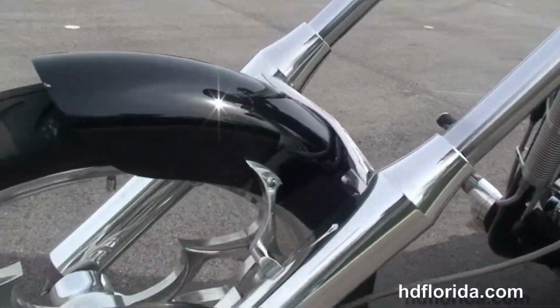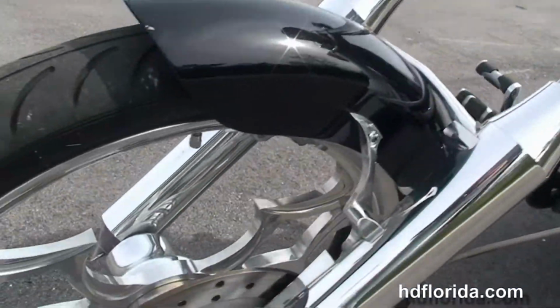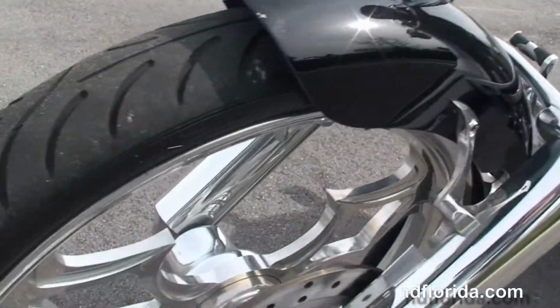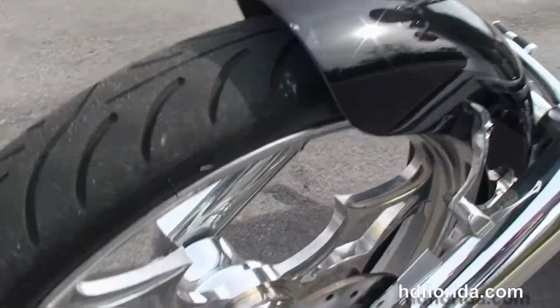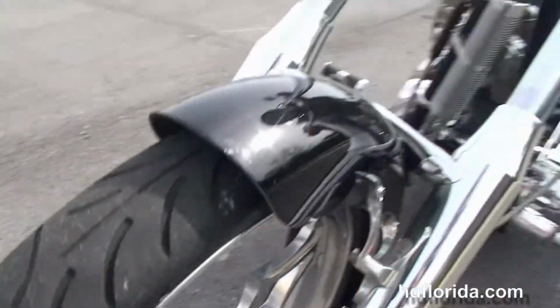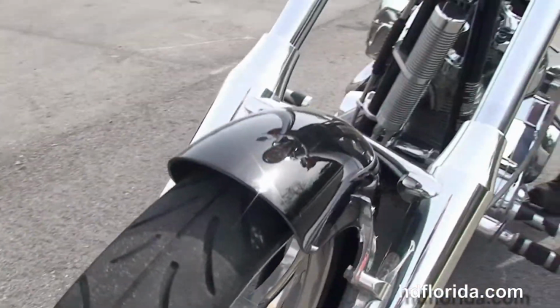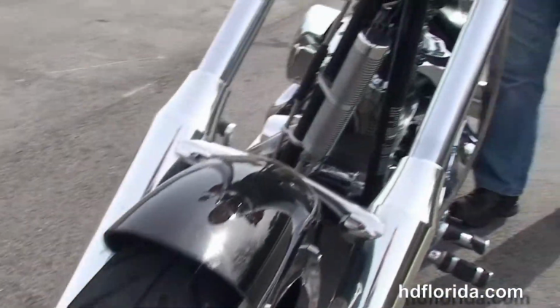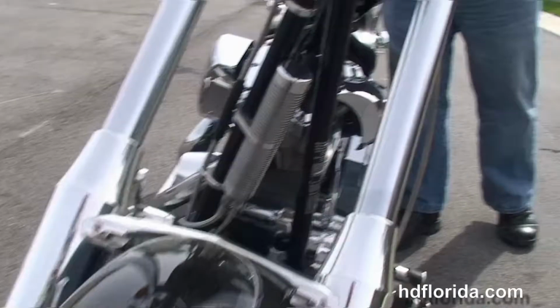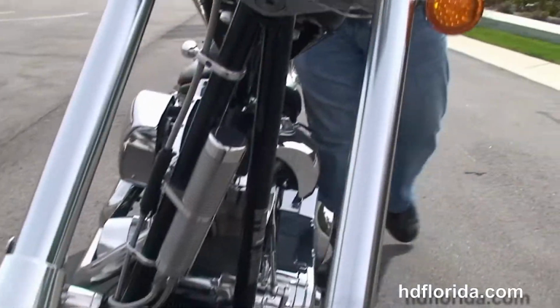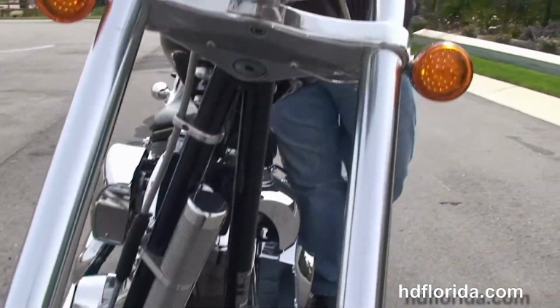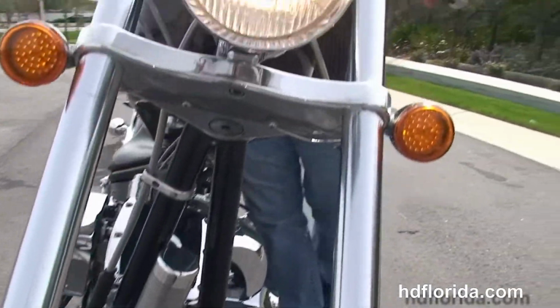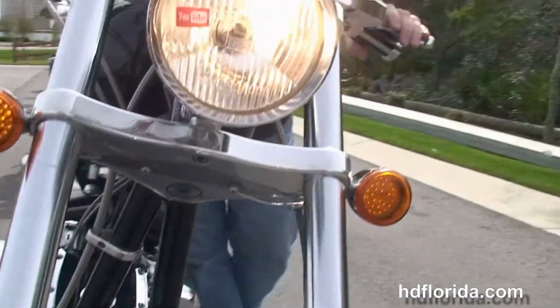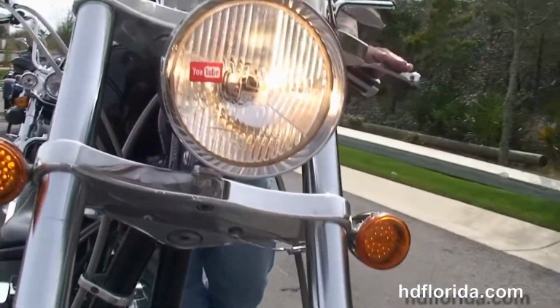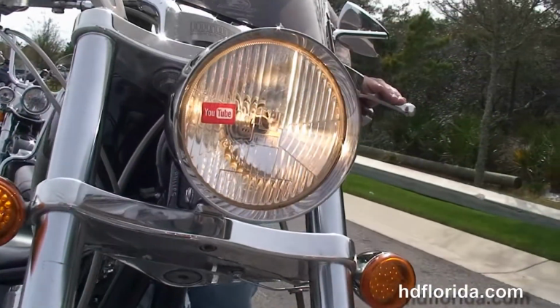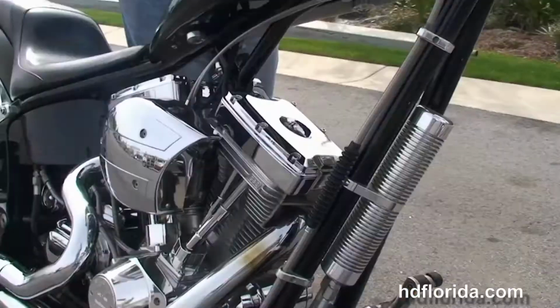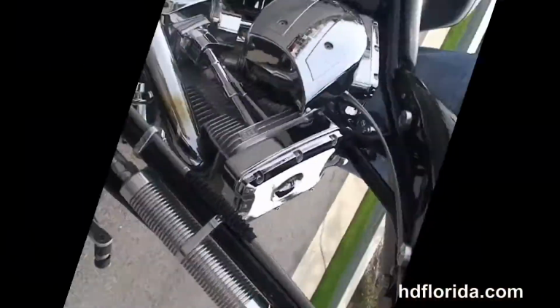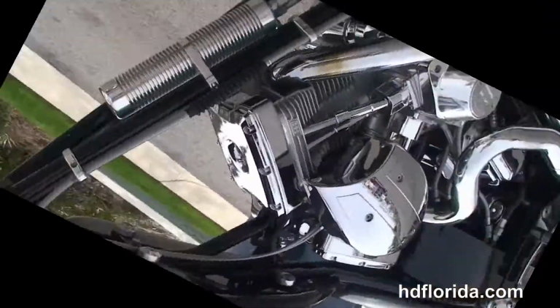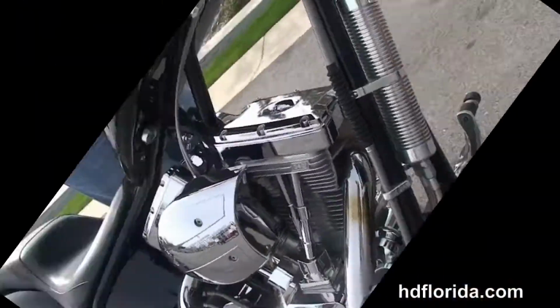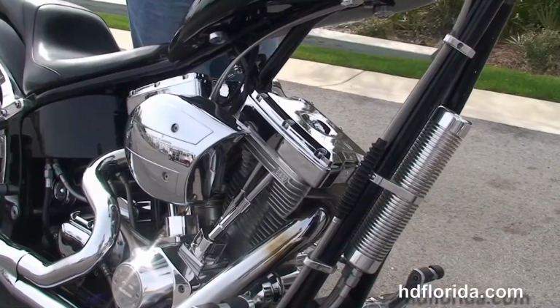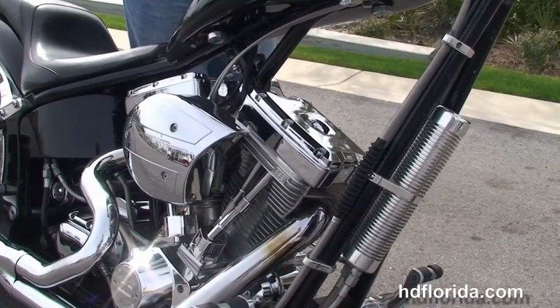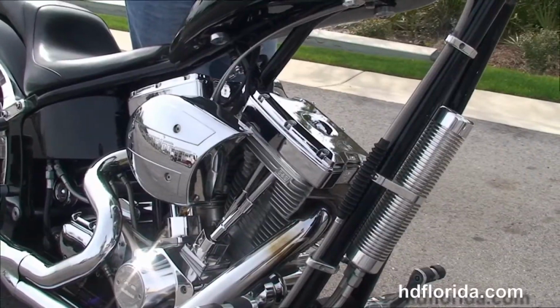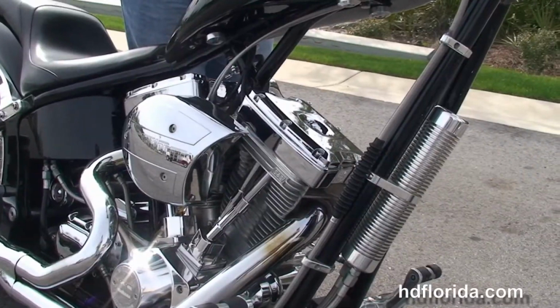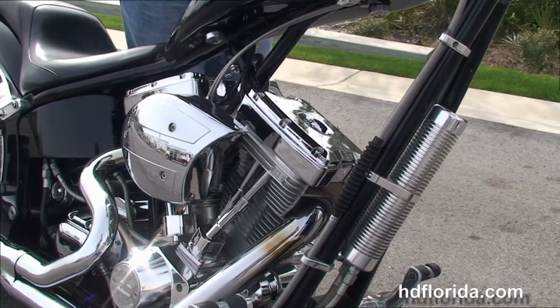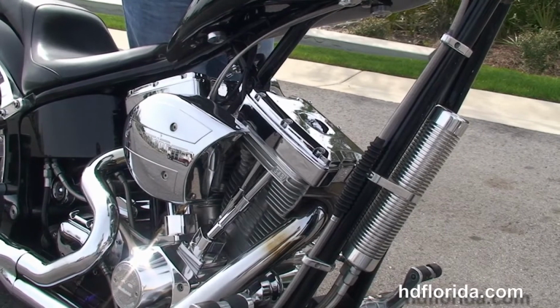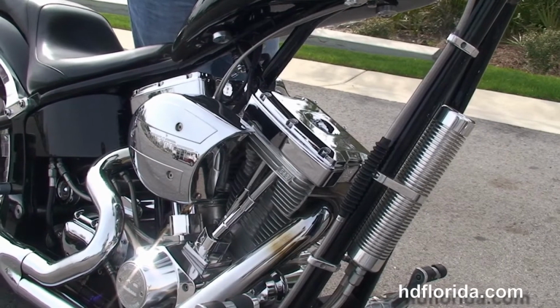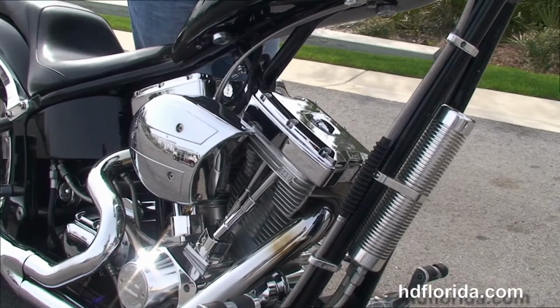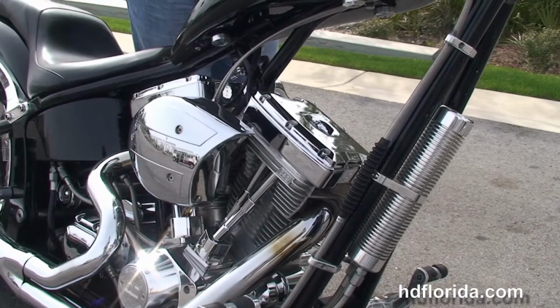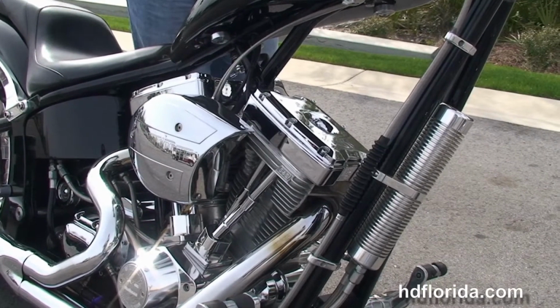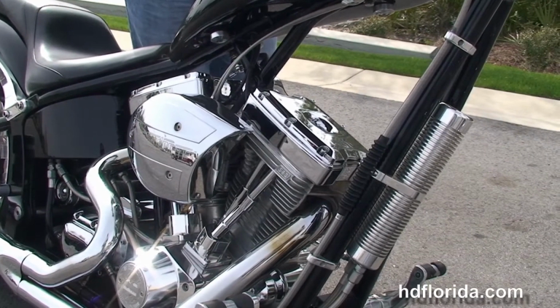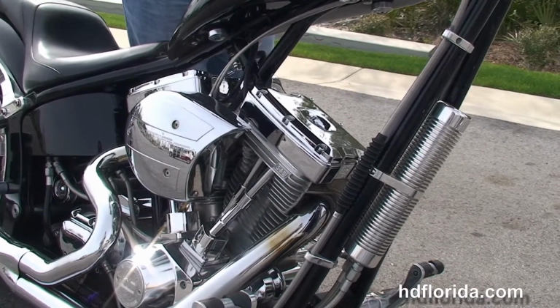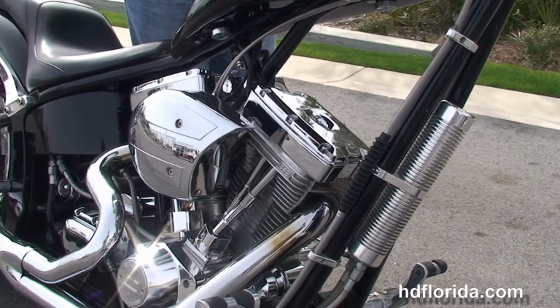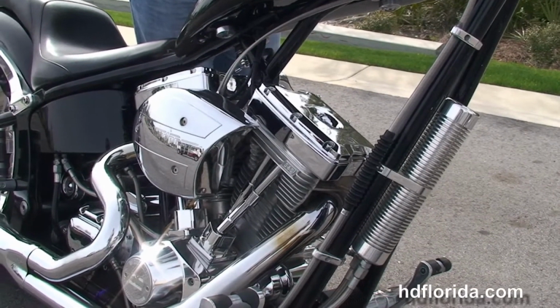The elongated tank, pull back bars with the upgraded windshield out front. This bike is in black with chrome everywhere — and let's give her a quick listen.